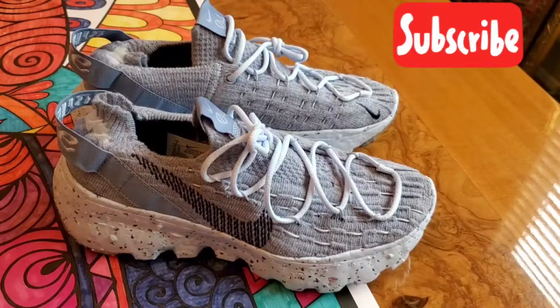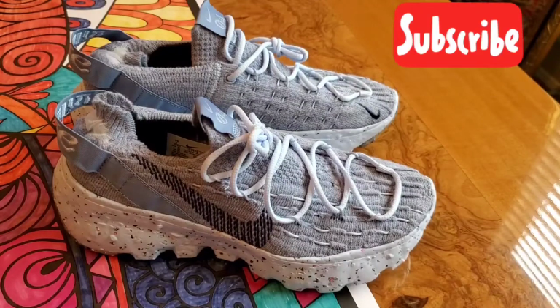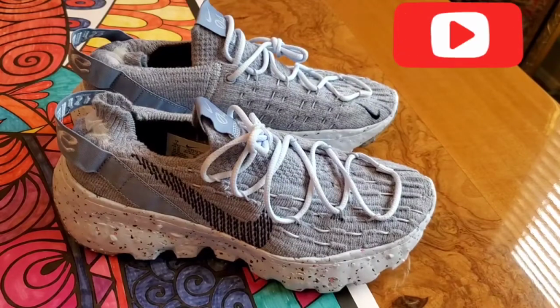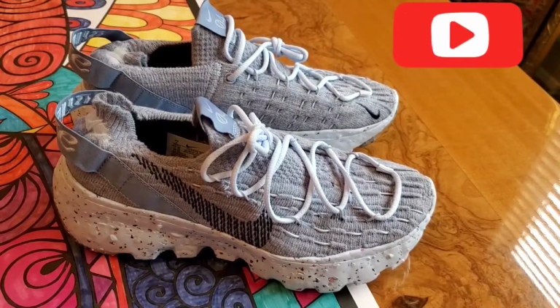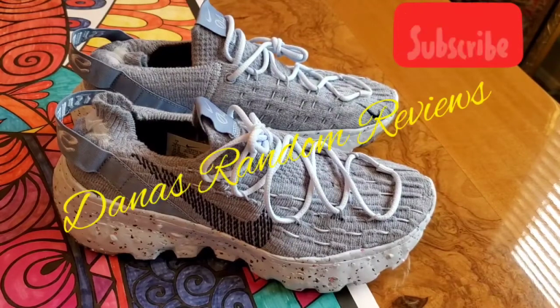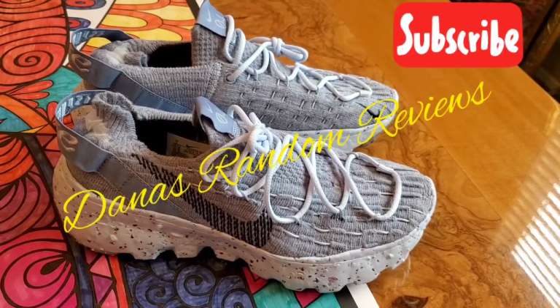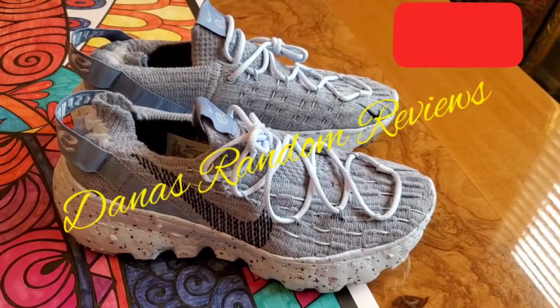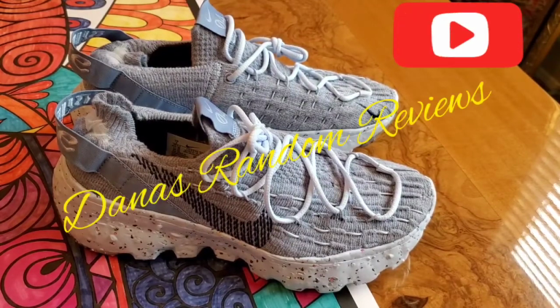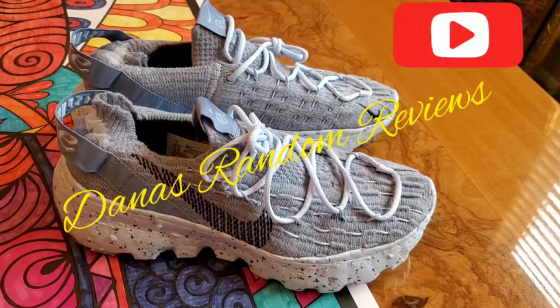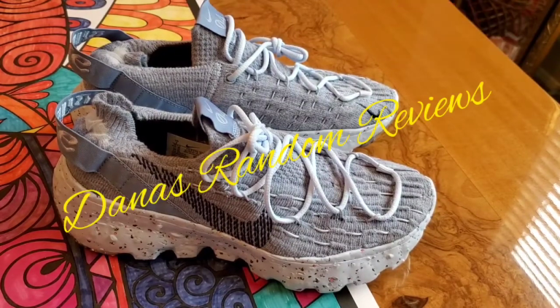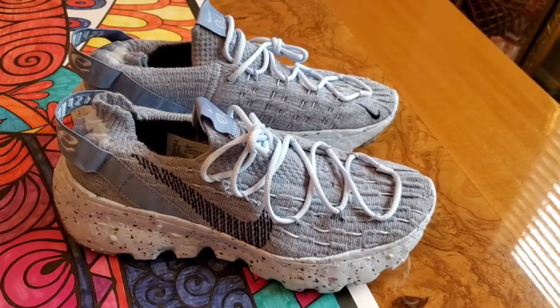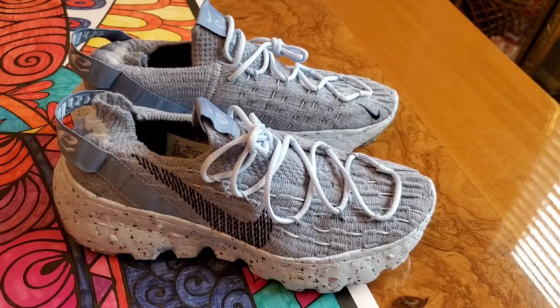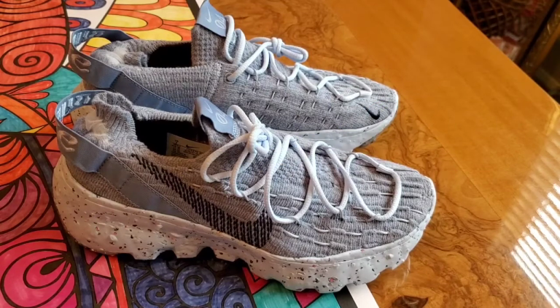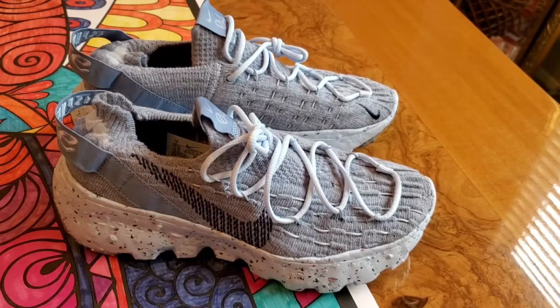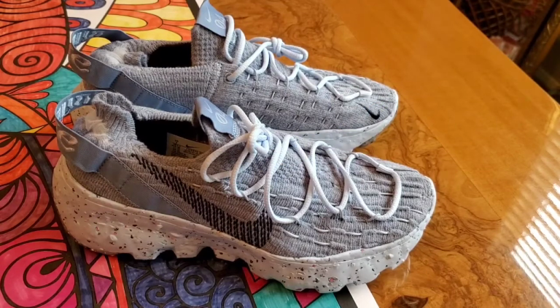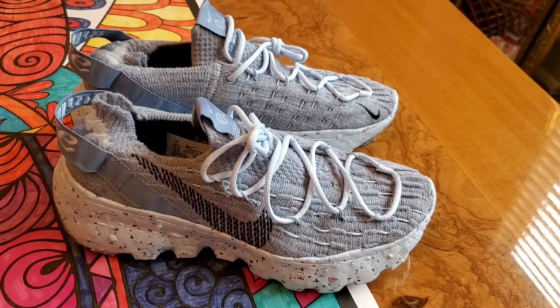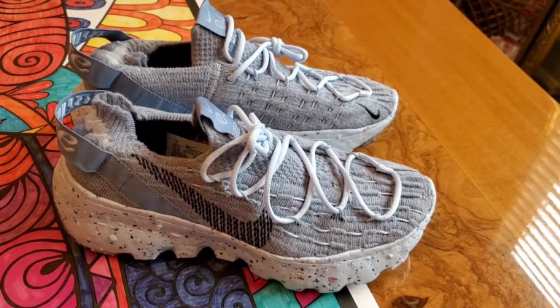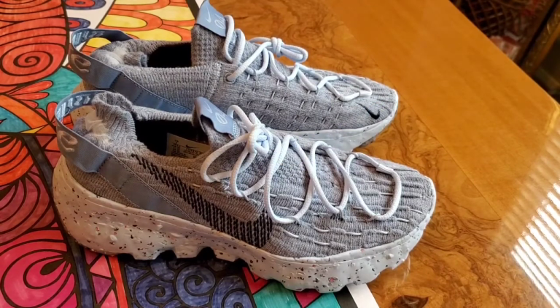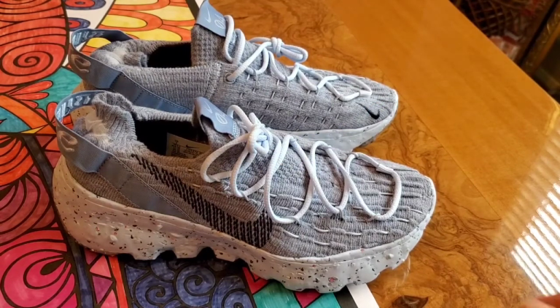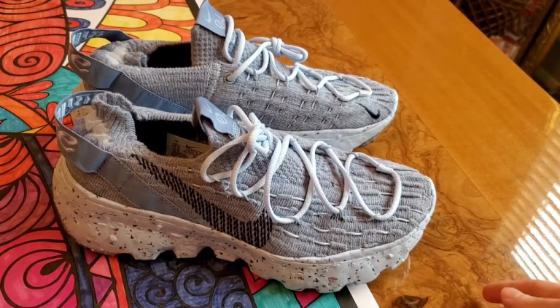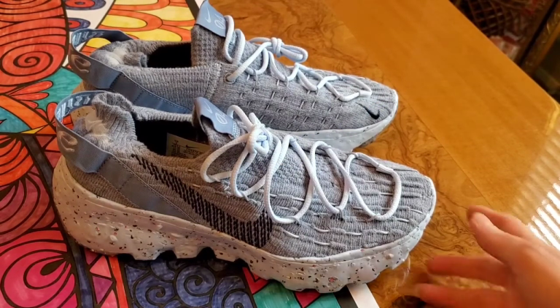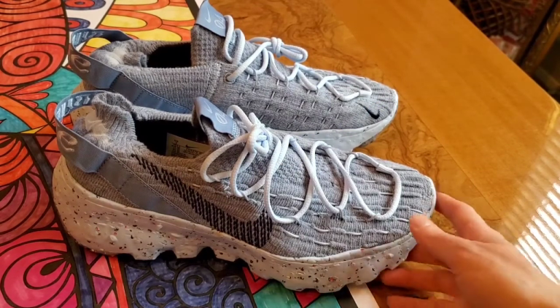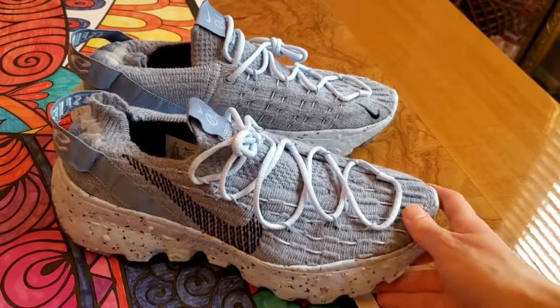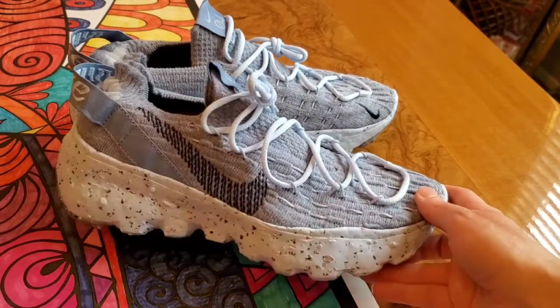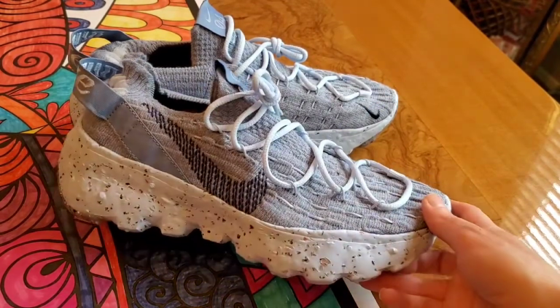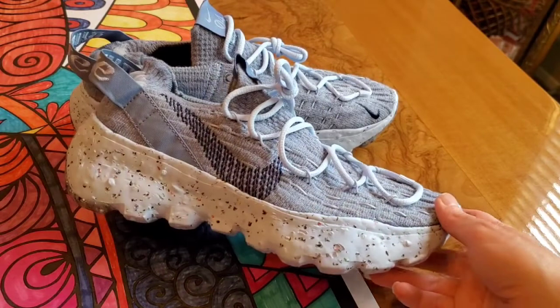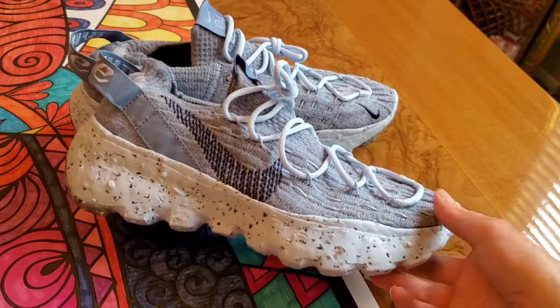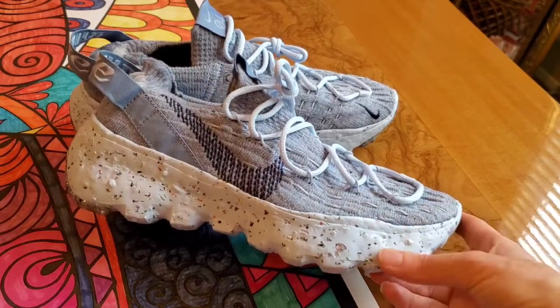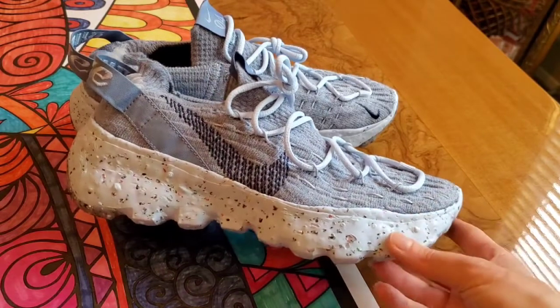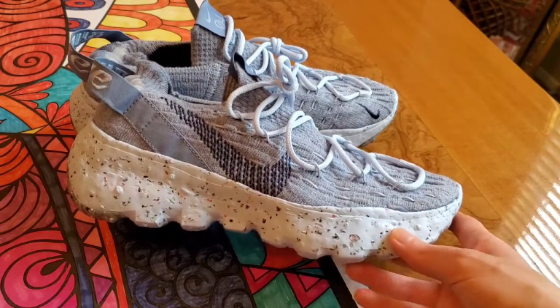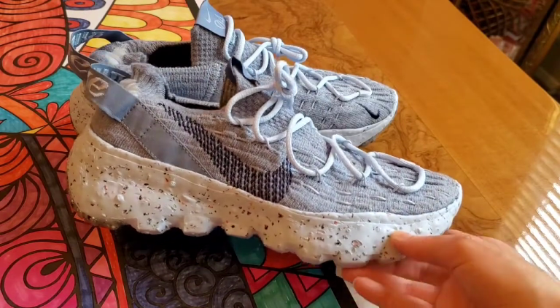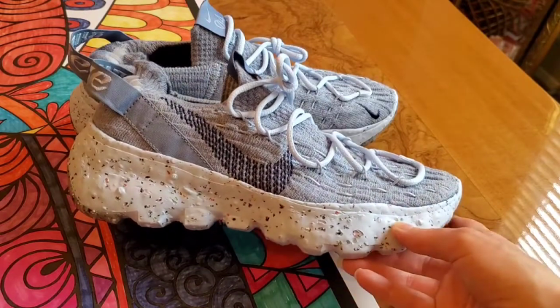What's up y'all, this is April from the Danish Random Reviews, and today we have some Trash Reformed, aka Nike Space Hippies. This is the blue colorway. We got these off of Nike.com for $130.